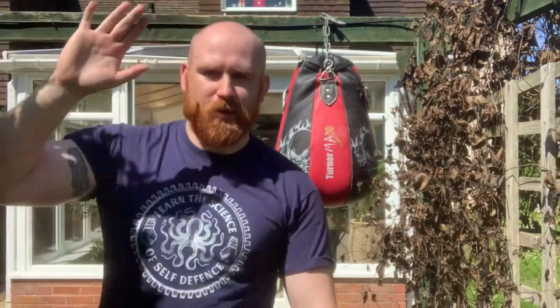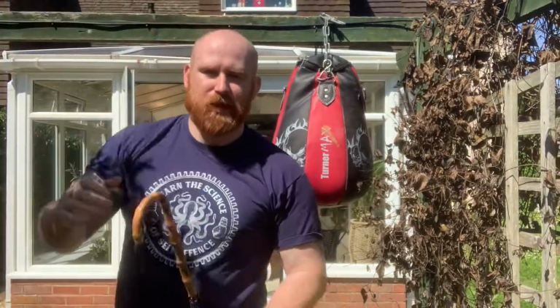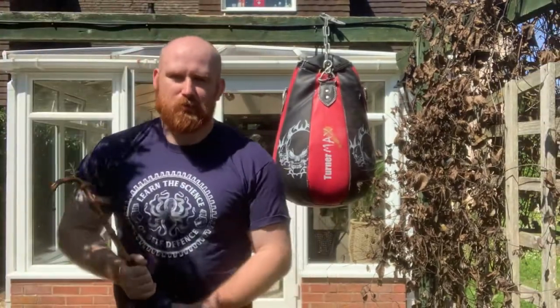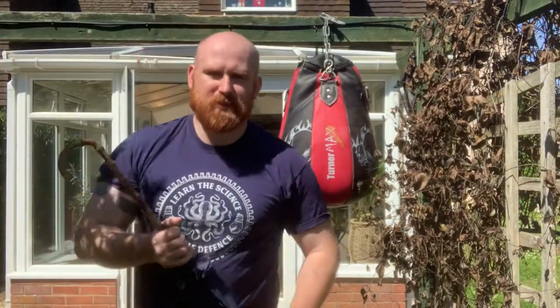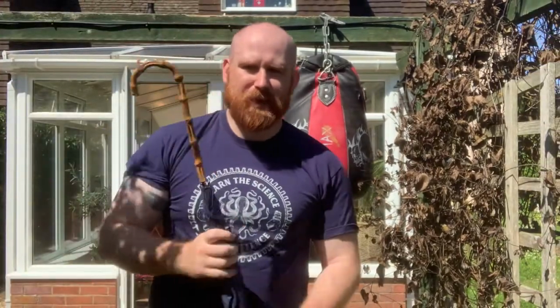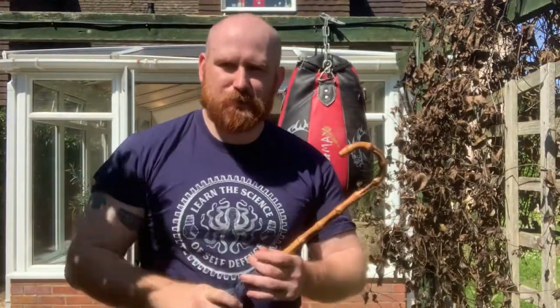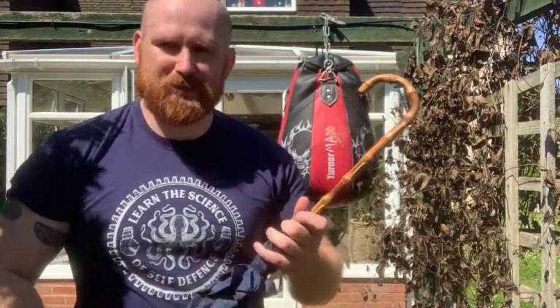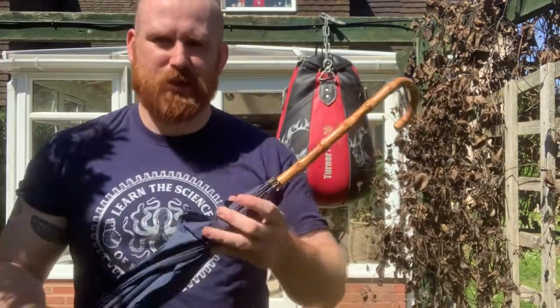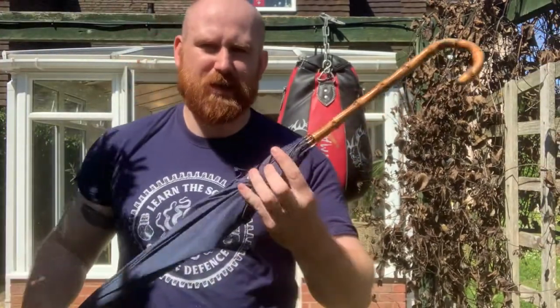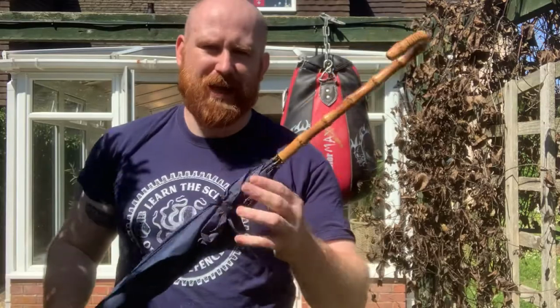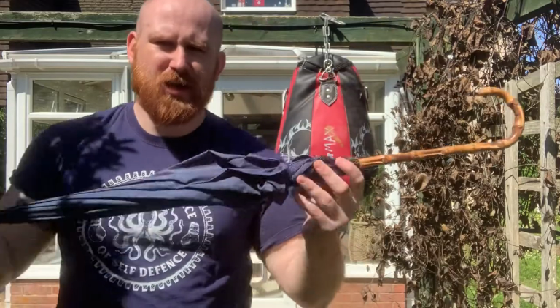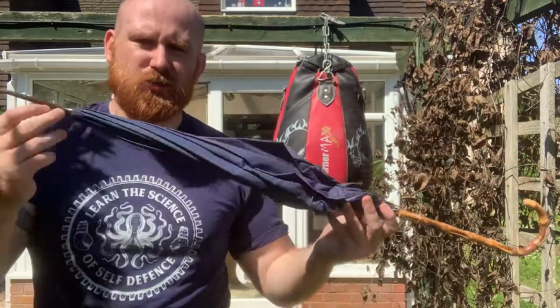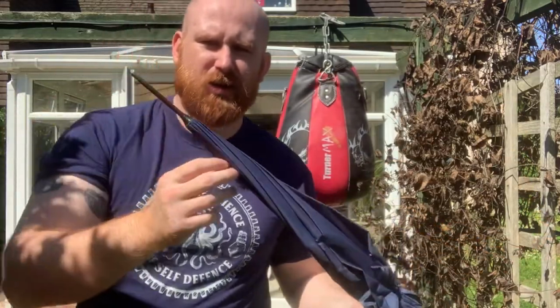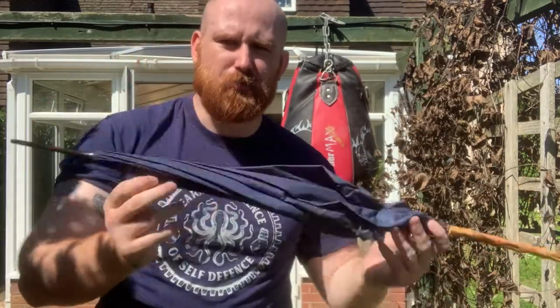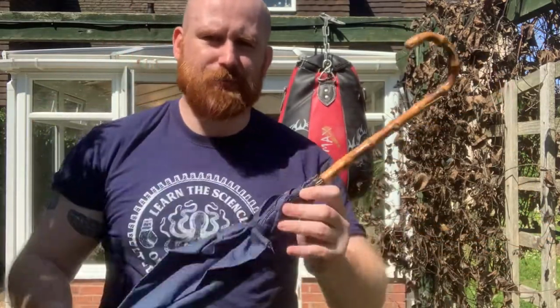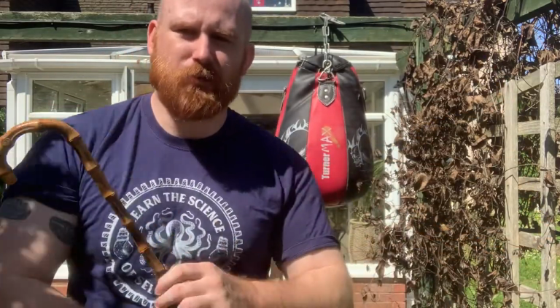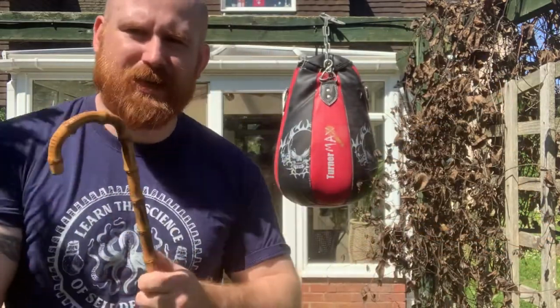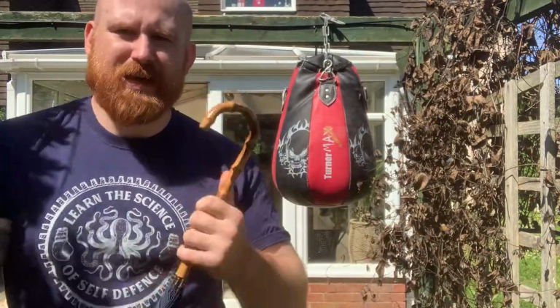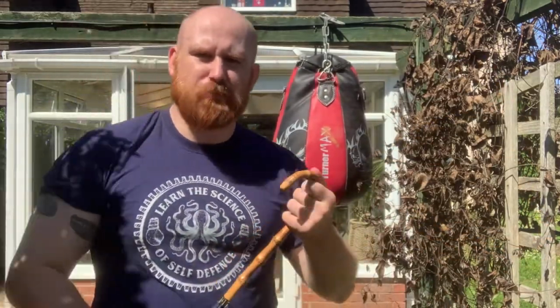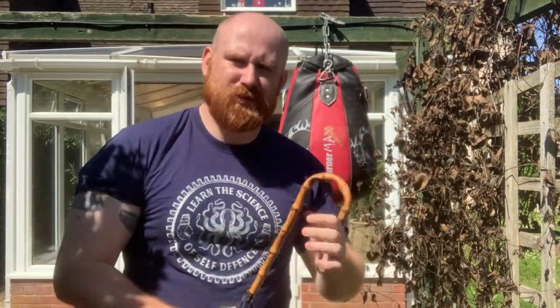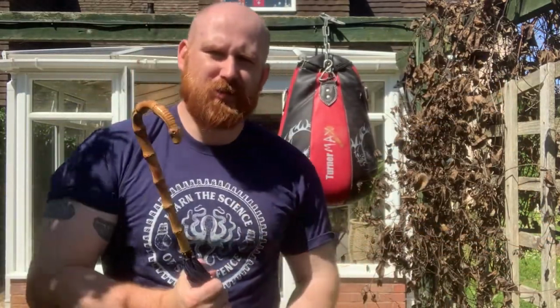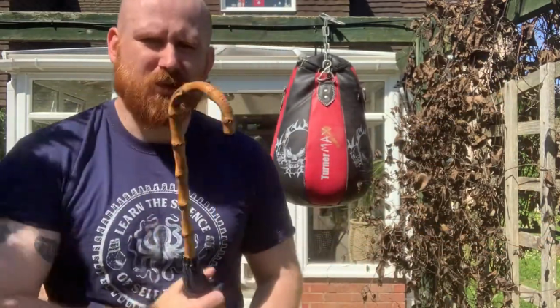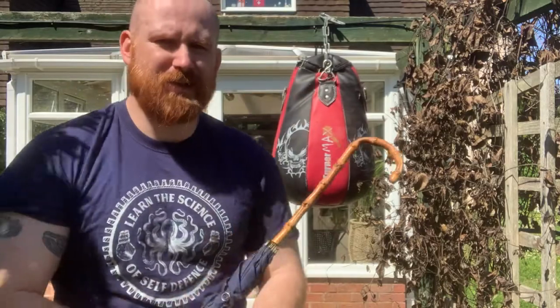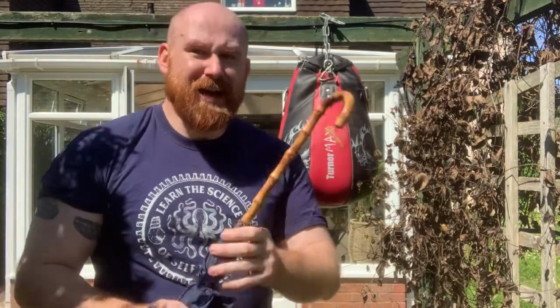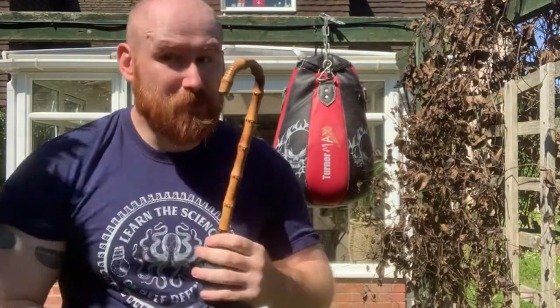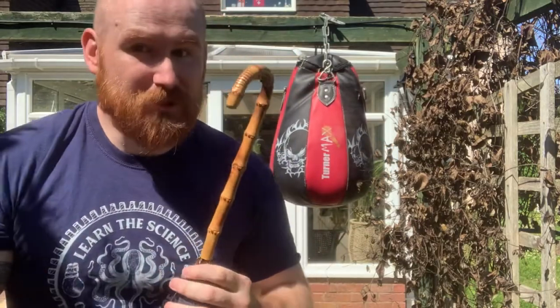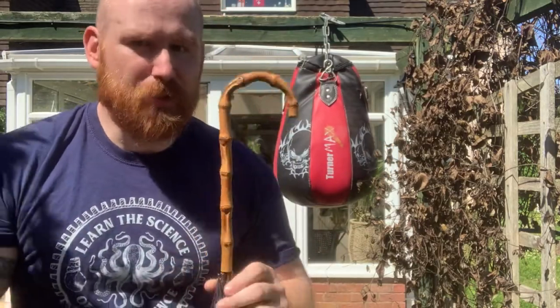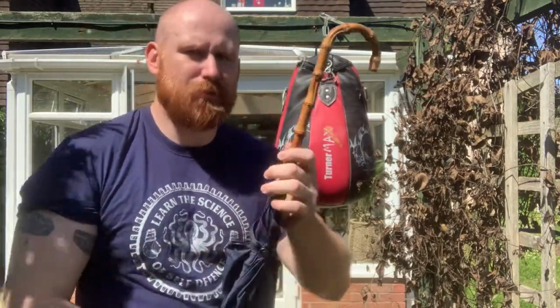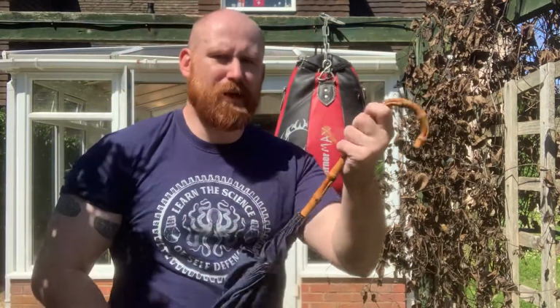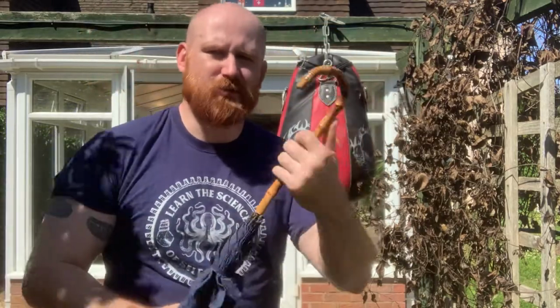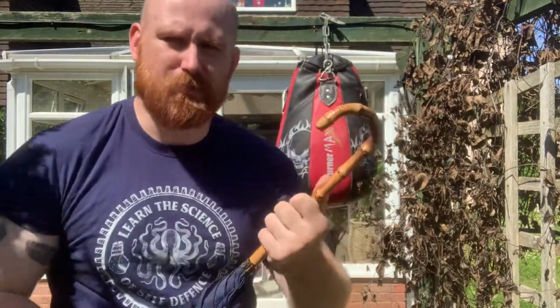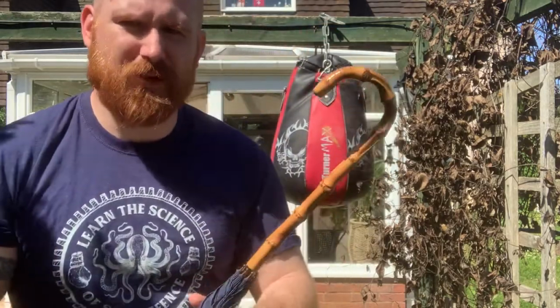Hi, I'm Tommy Moore from the Bartitsu Lab. In this particular session we're going to be looking at using an umbrella. We see in Bartitsu and historical martial arts it's a really fun showpiece — people making use of the umbrella for fighting.